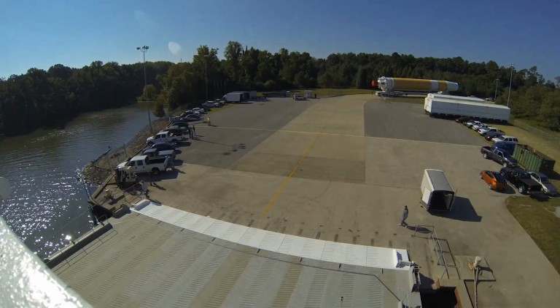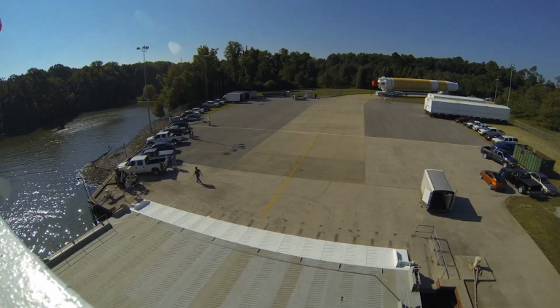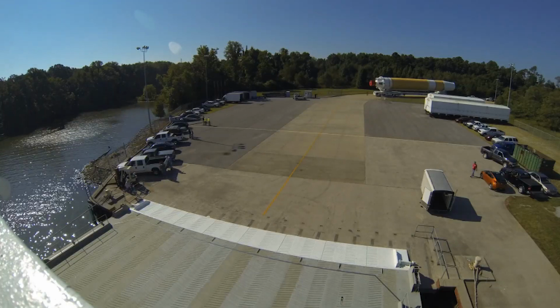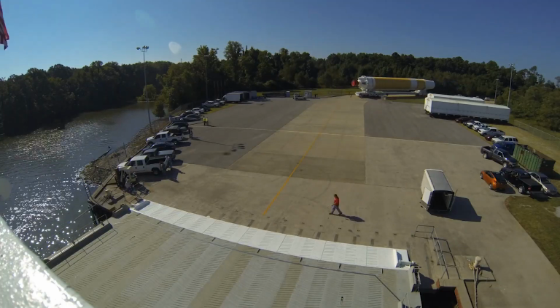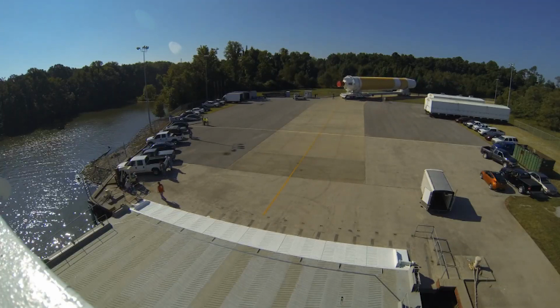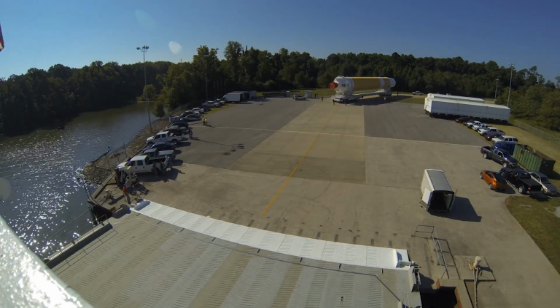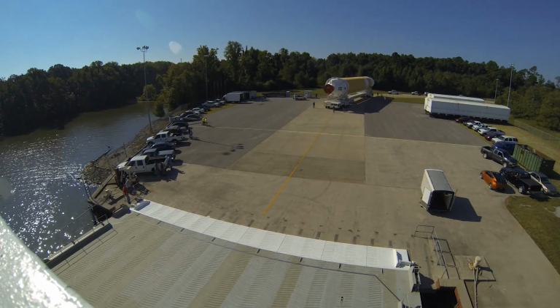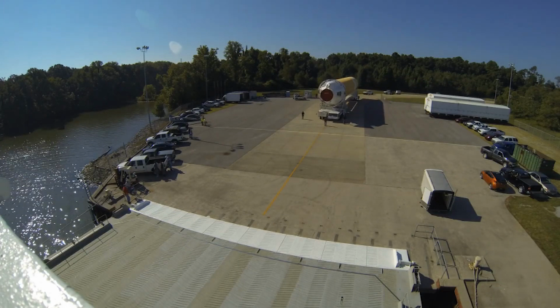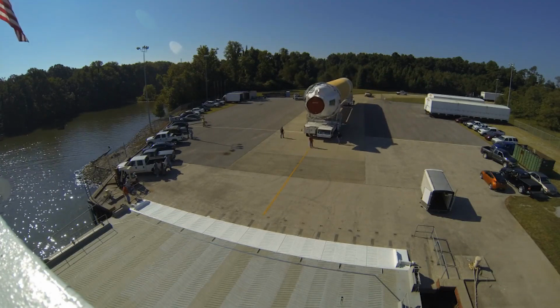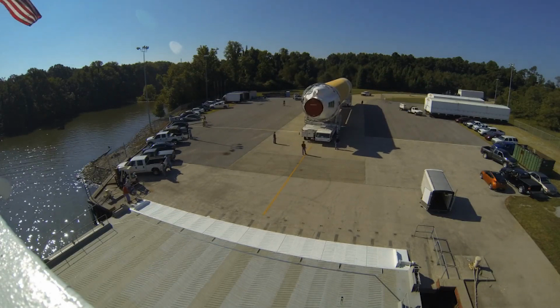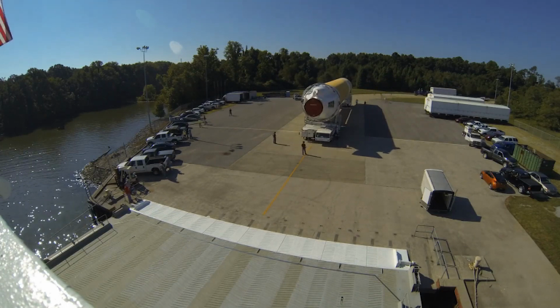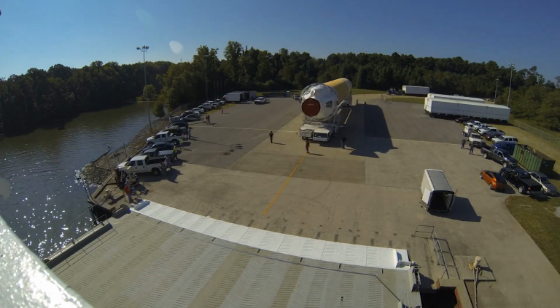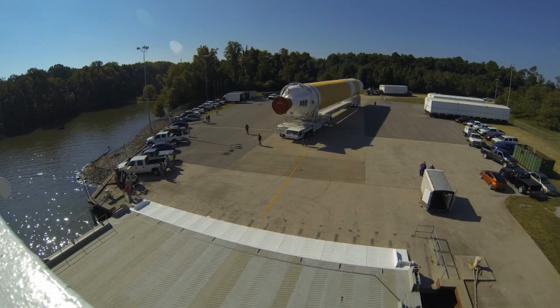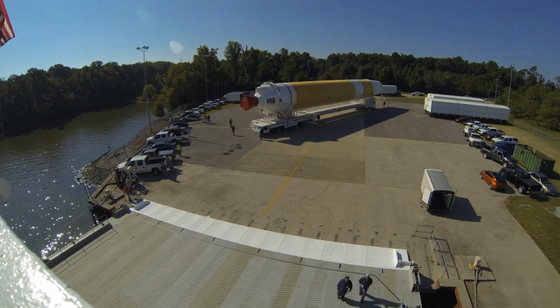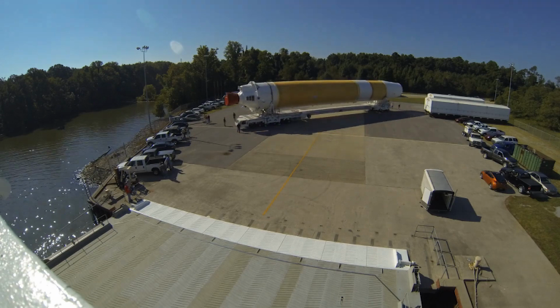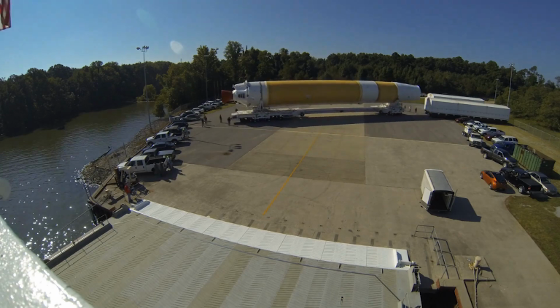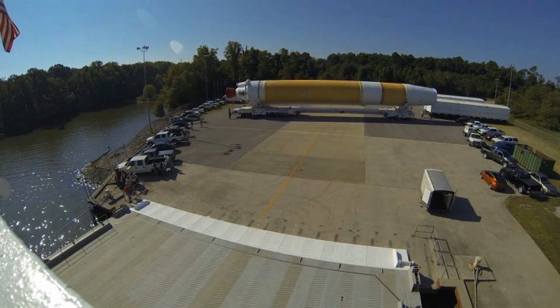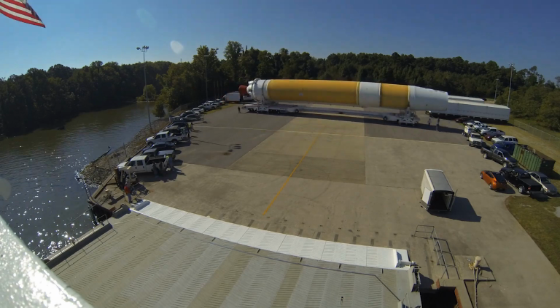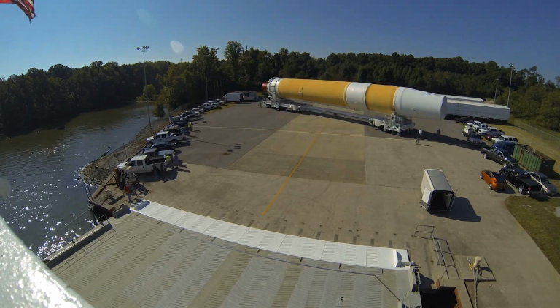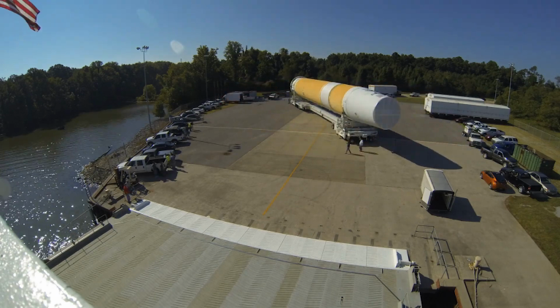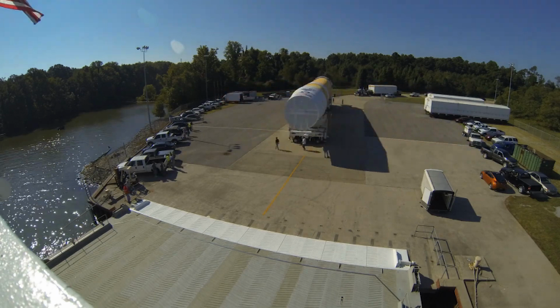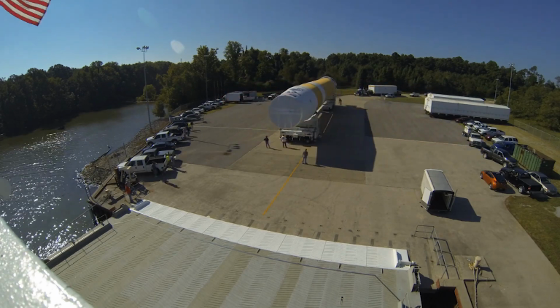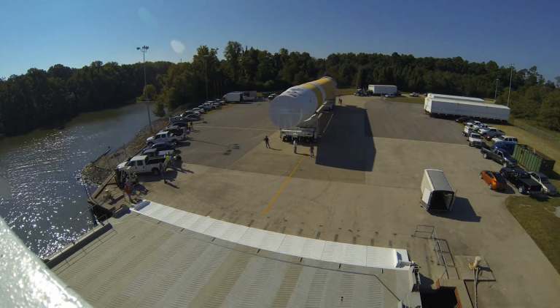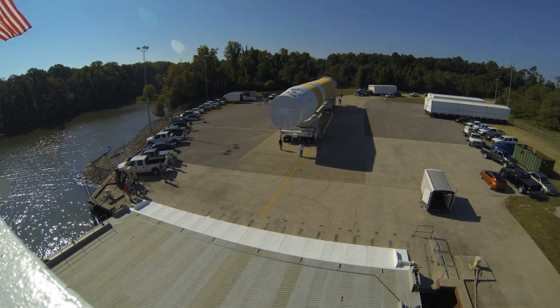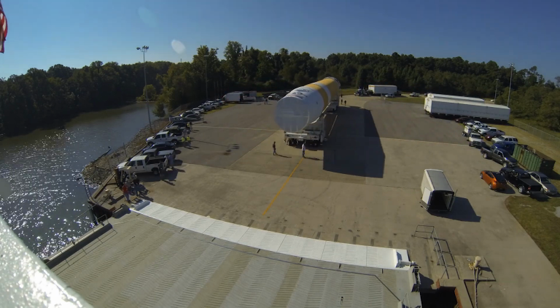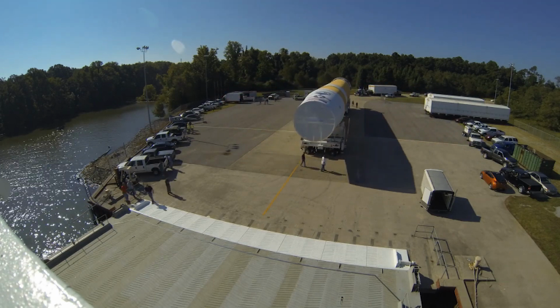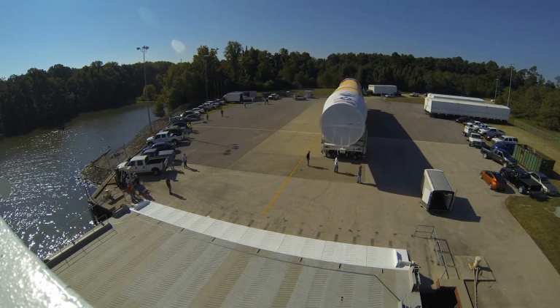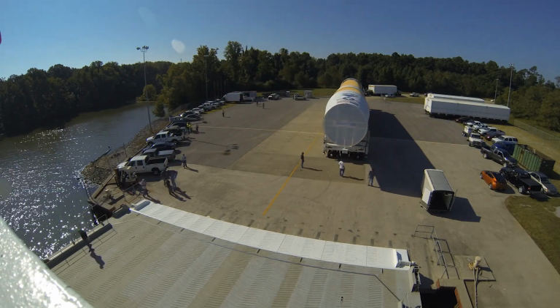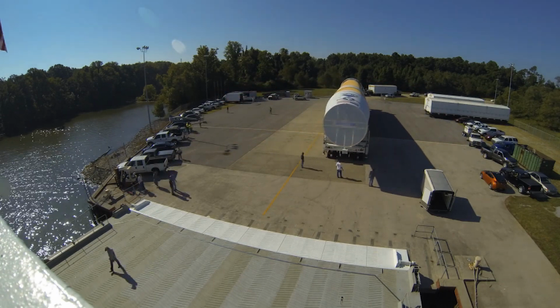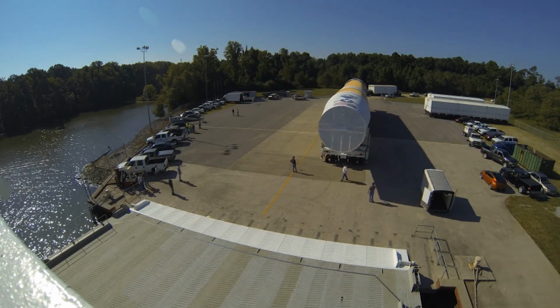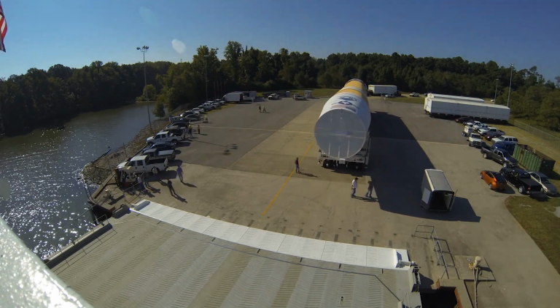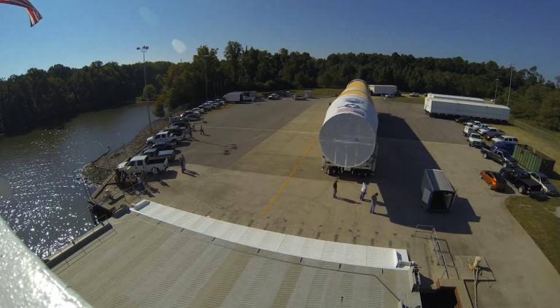The three-mile trip from the factory typically takes about 45 minutes to complete. Once at the dock, we turn the EPT around and load the CBC.